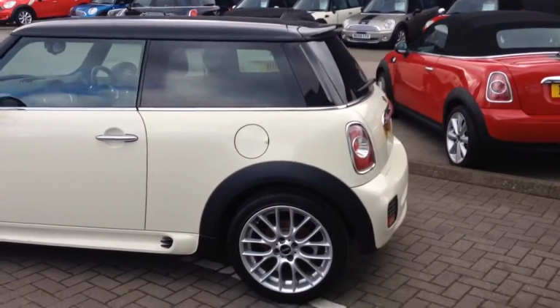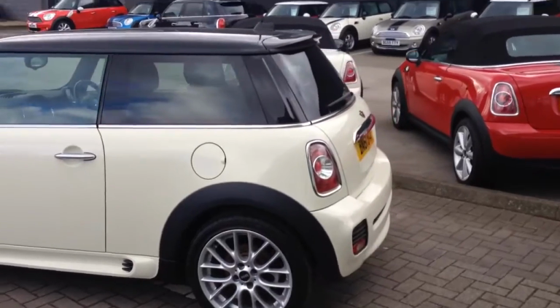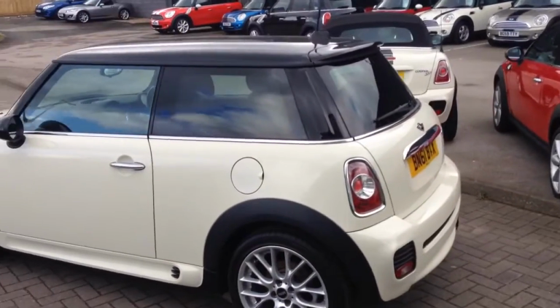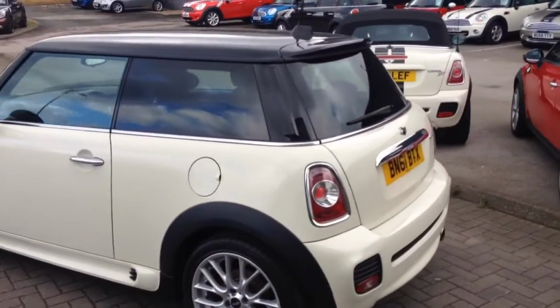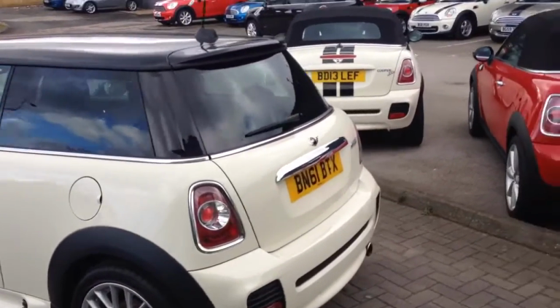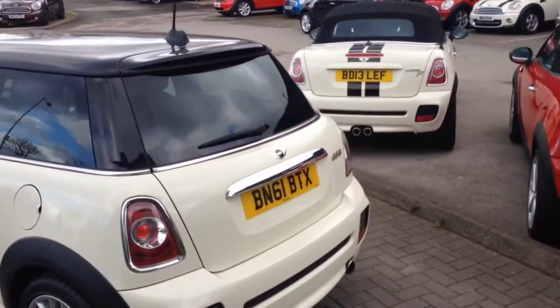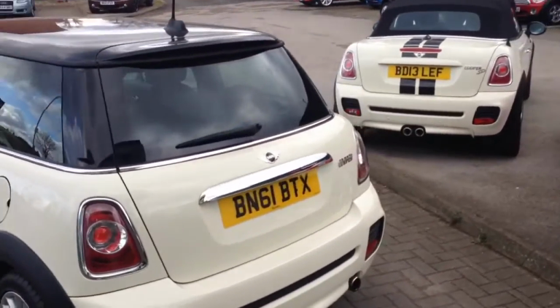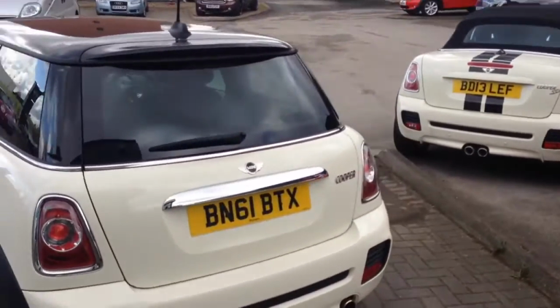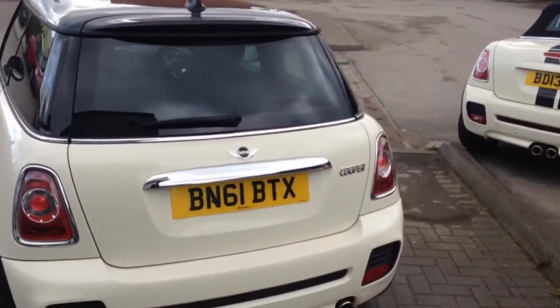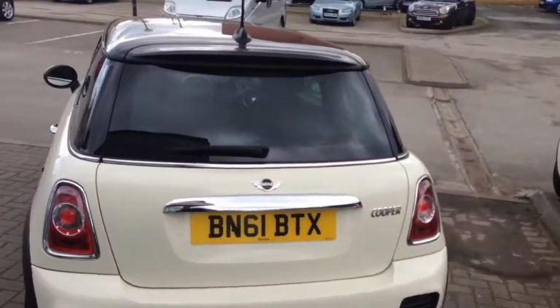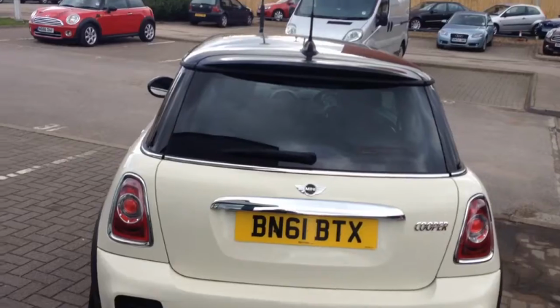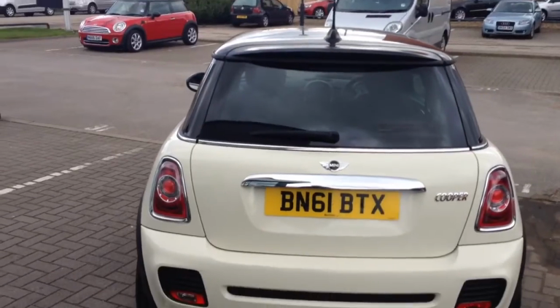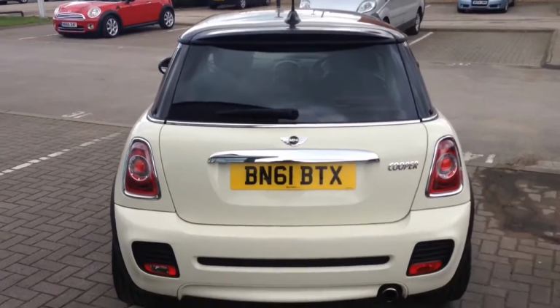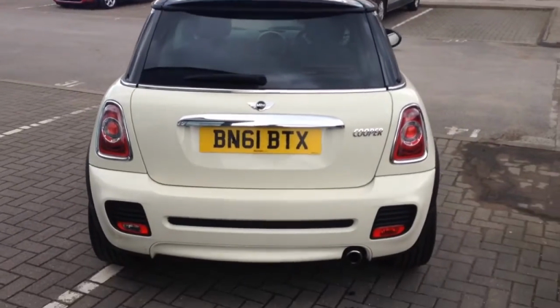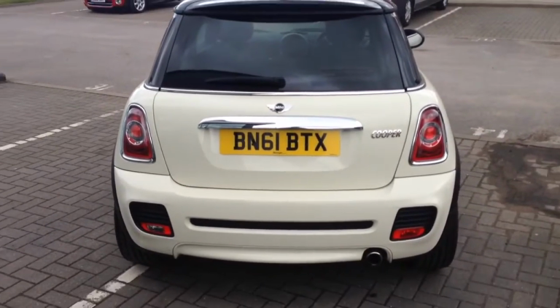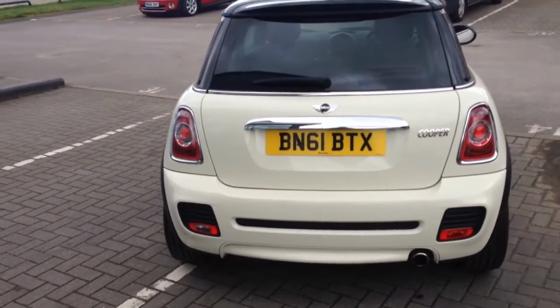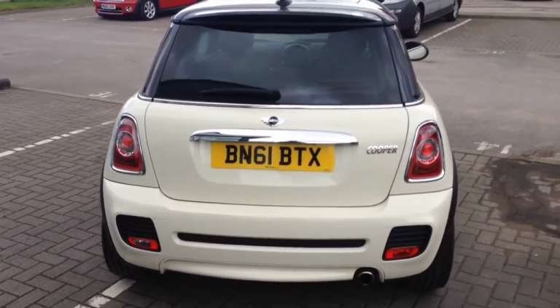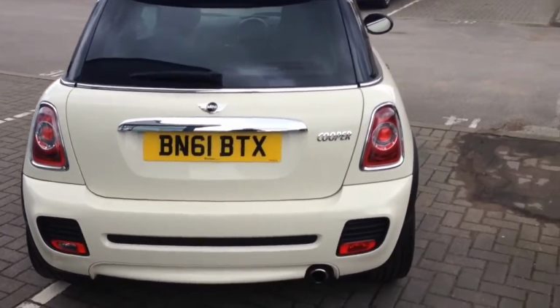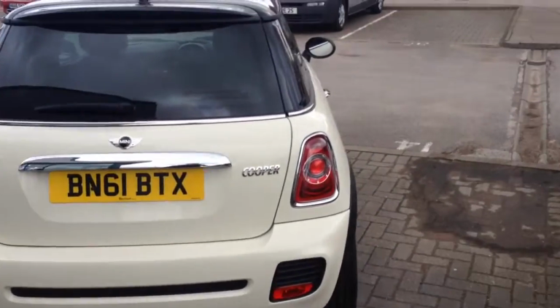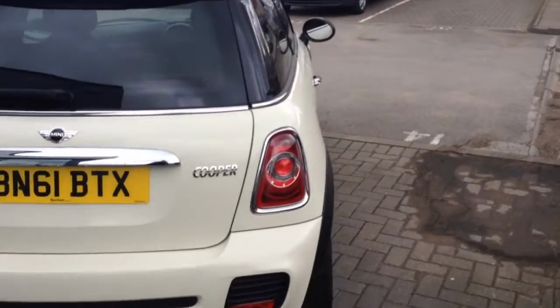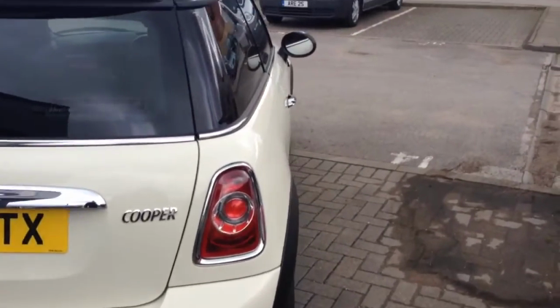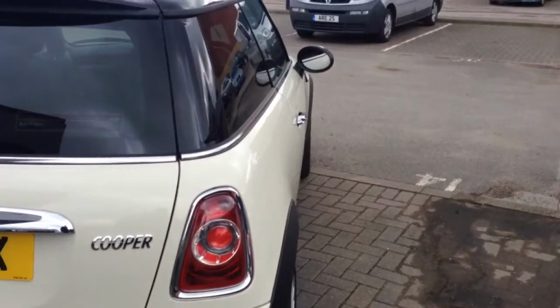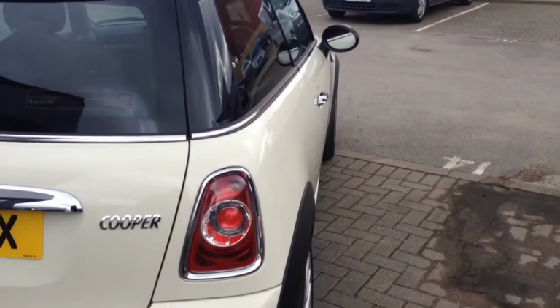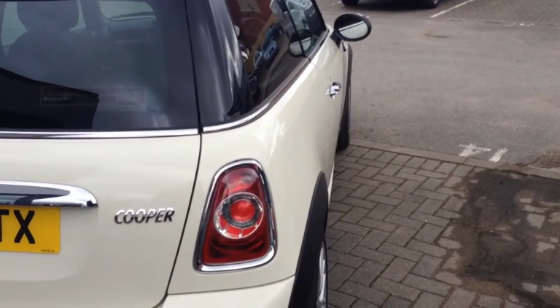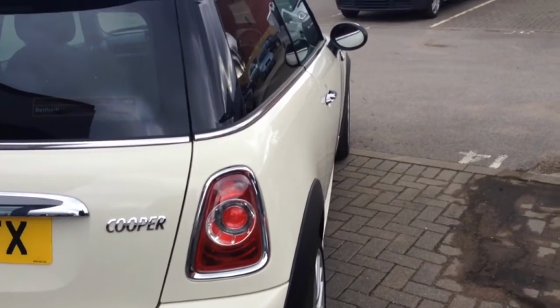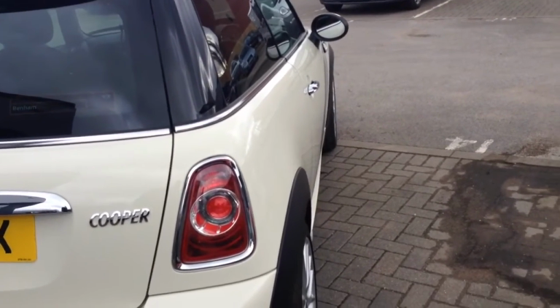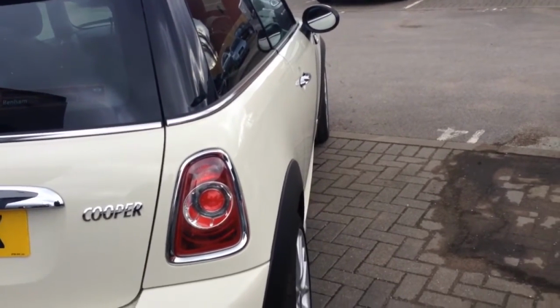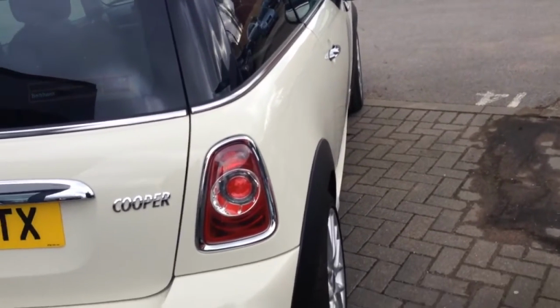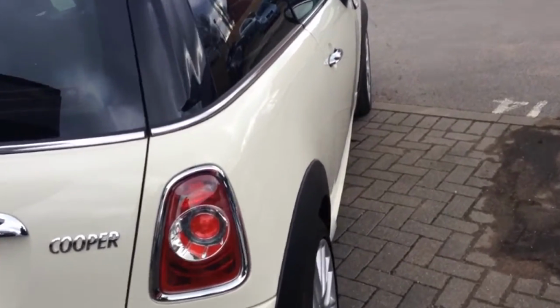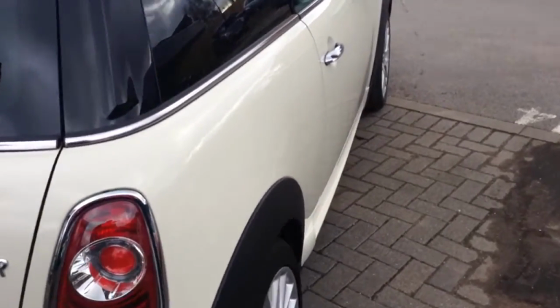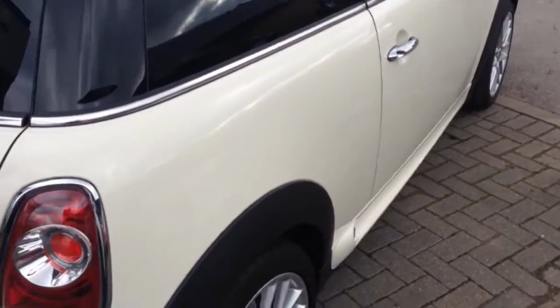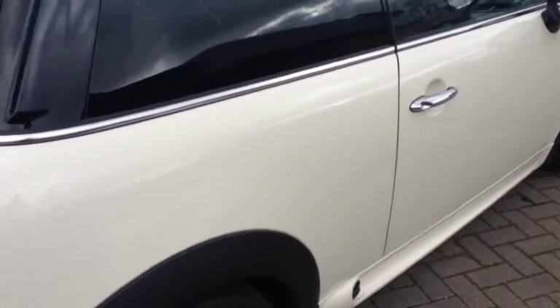Moving around to the back of the car, it's got the chrome grab handle and the John Cooper Works rear bumper as well. You can see it's the Mini Cooper — looking down the side of the car, it's in really nice exterior condition and all the alloy wheels are perfect.